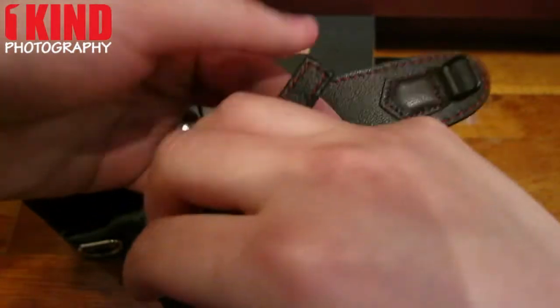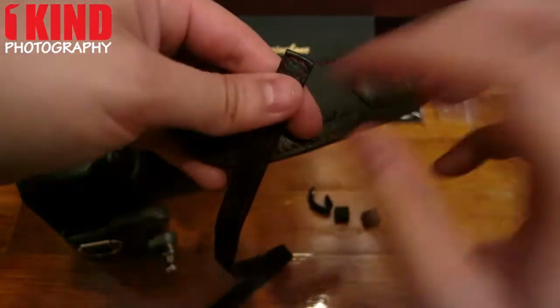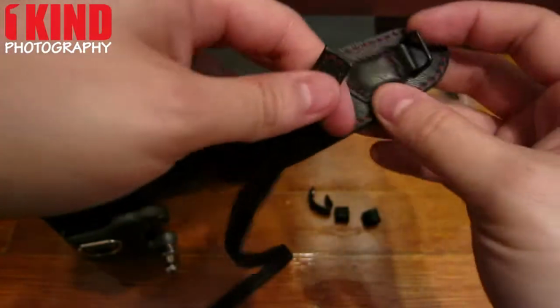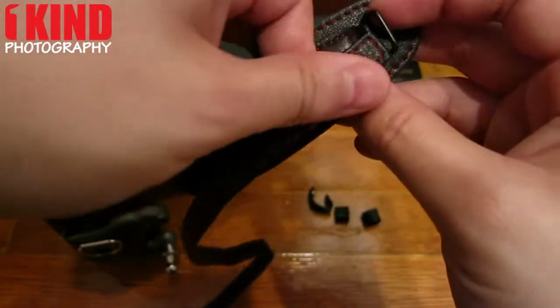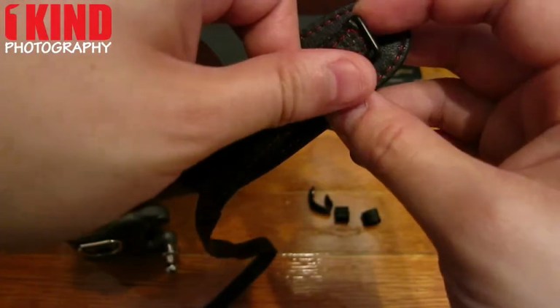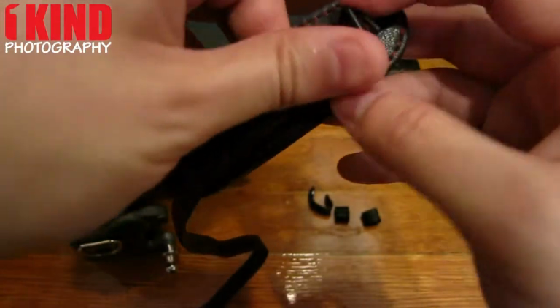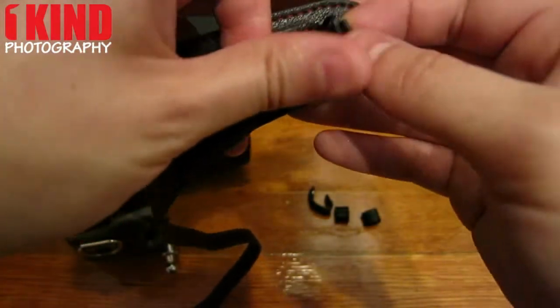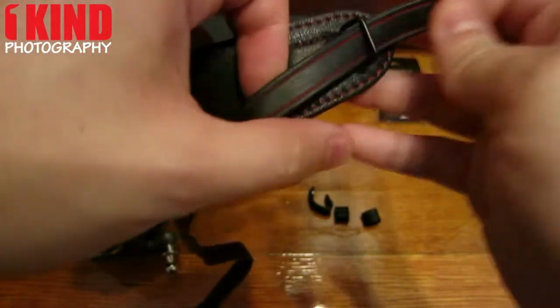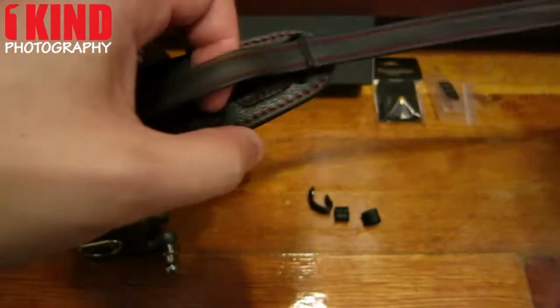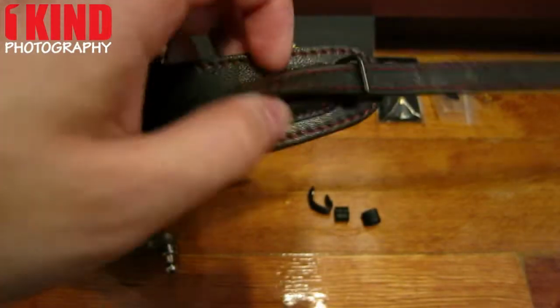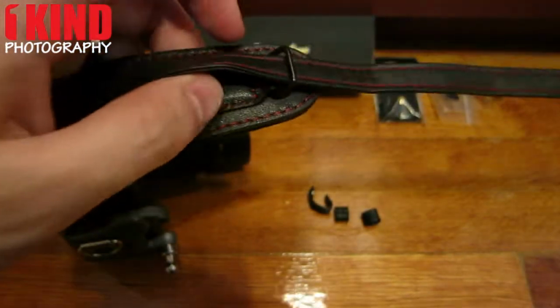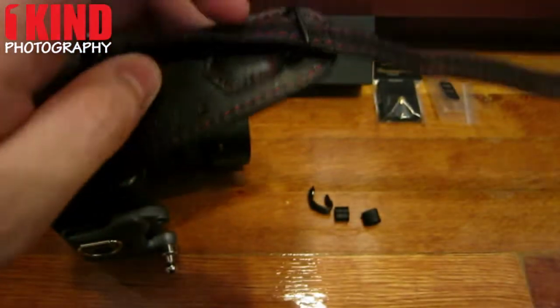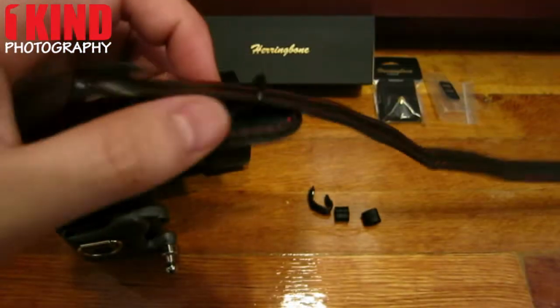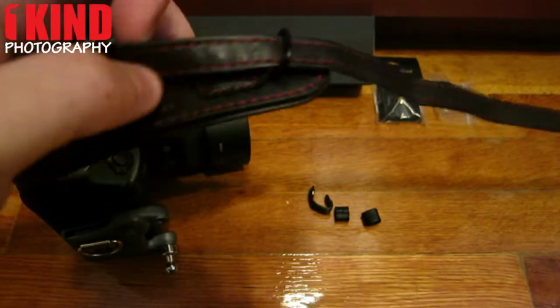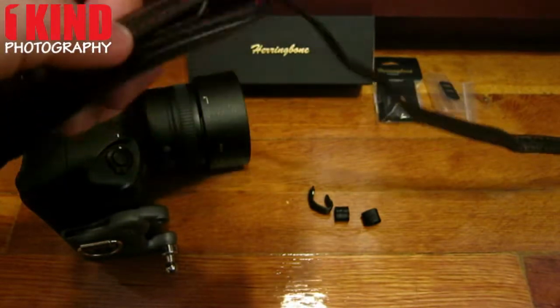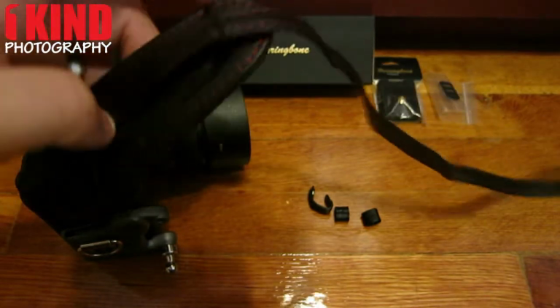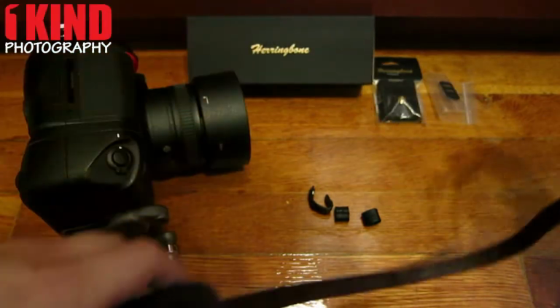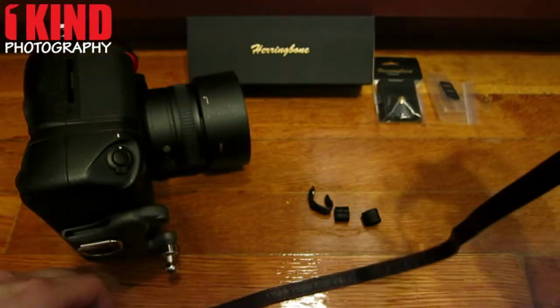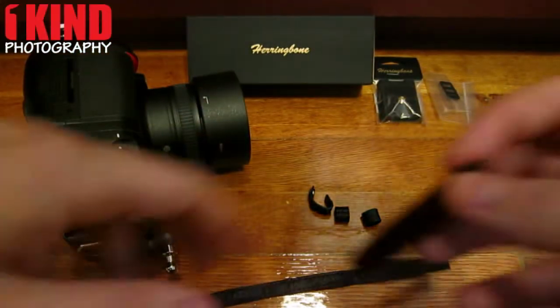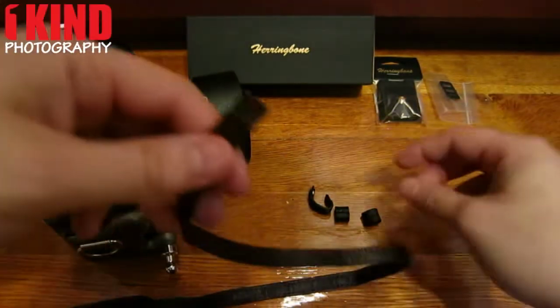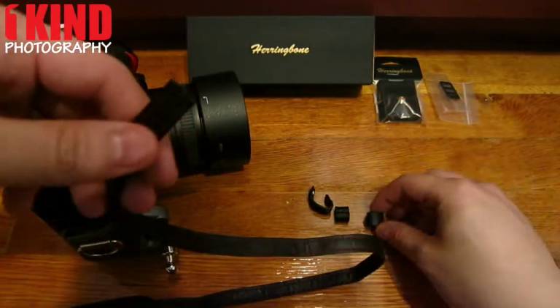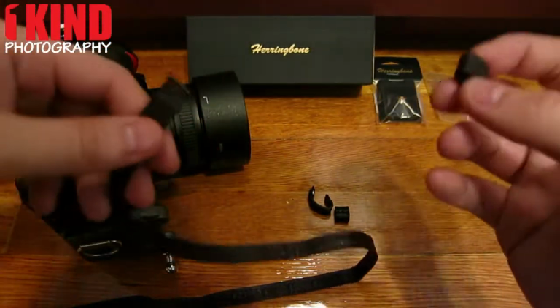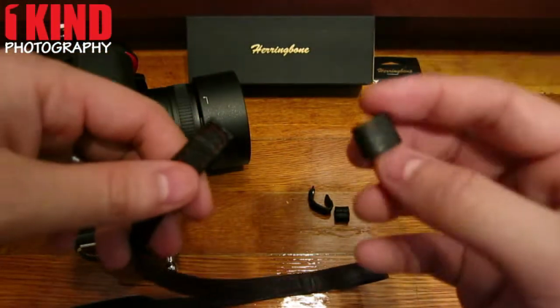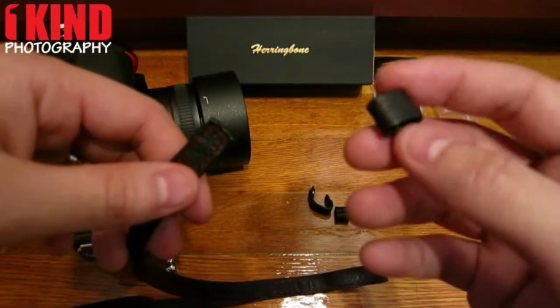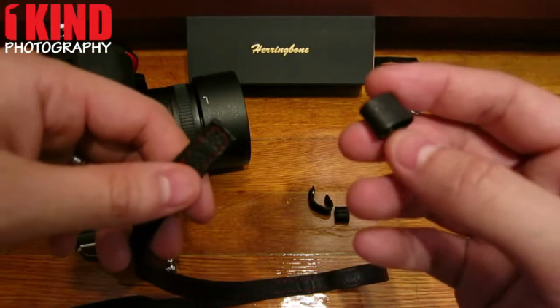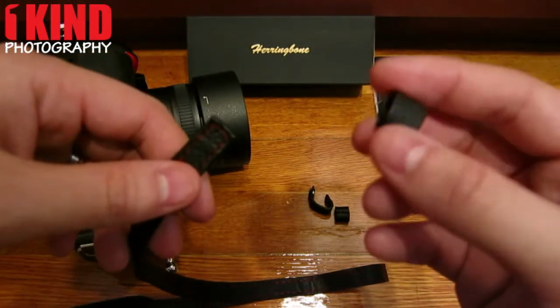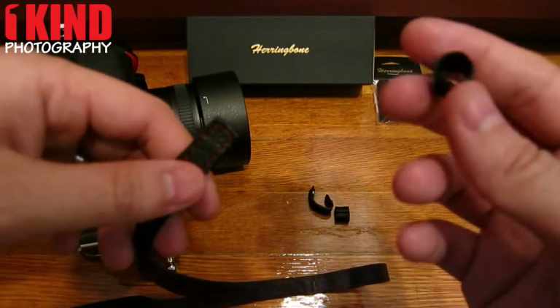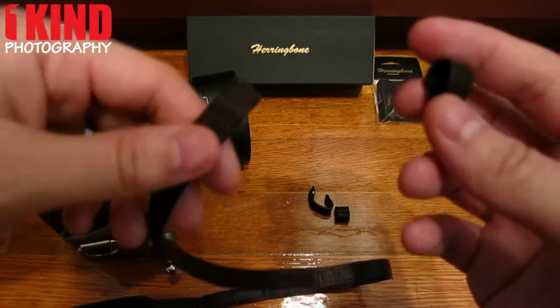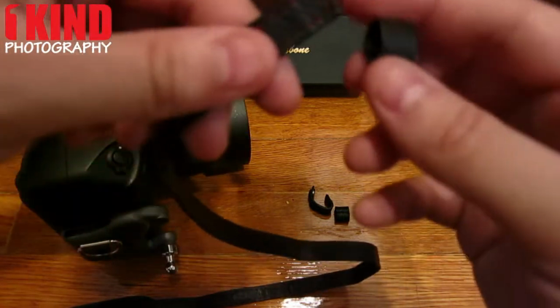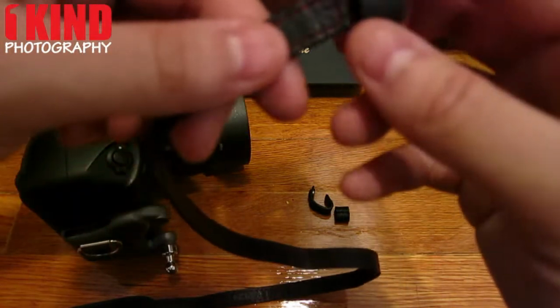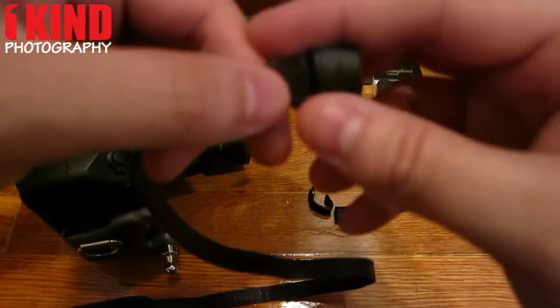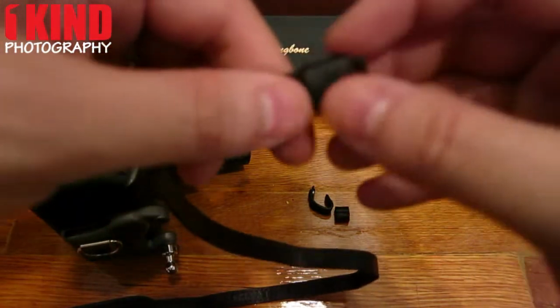Thread it through the buckle and pull it through. Next you want to take one of these strap holders and thread that through.